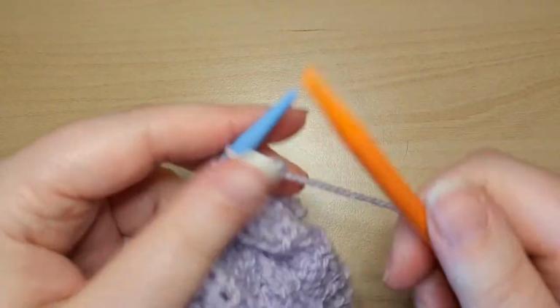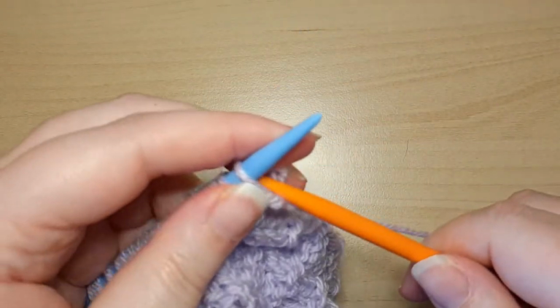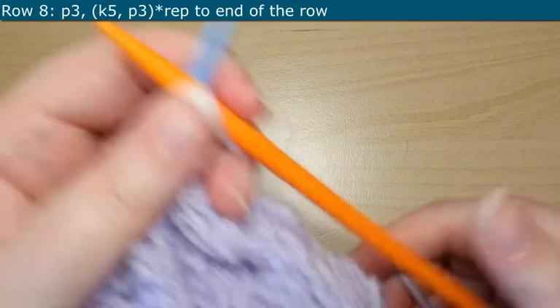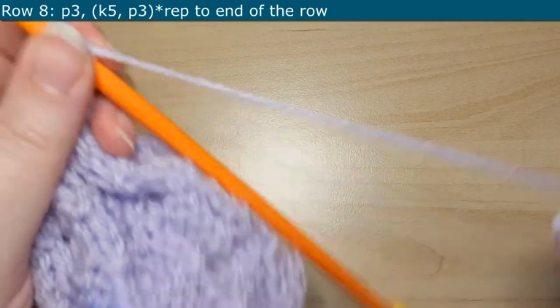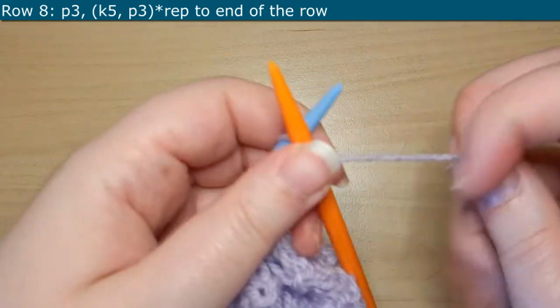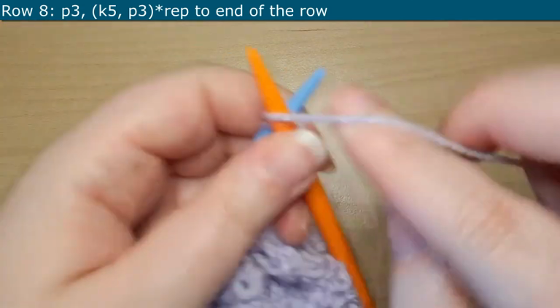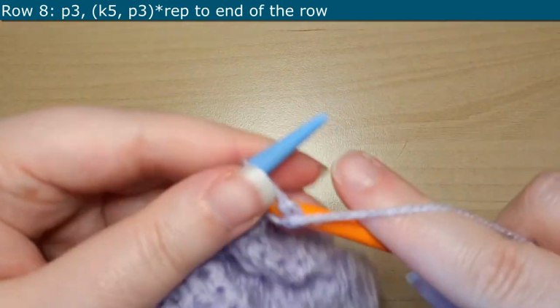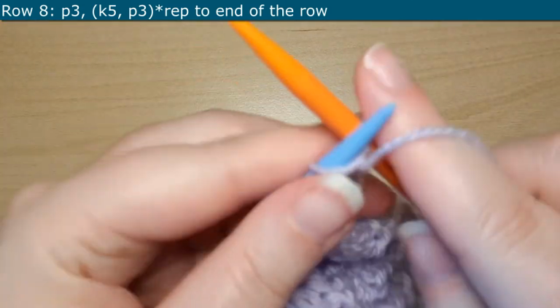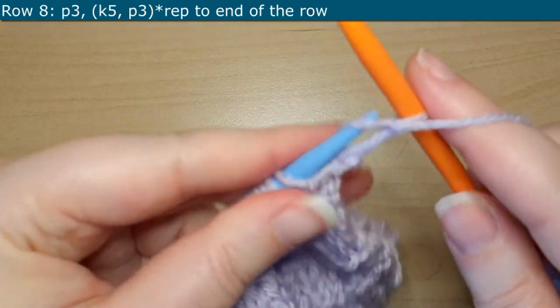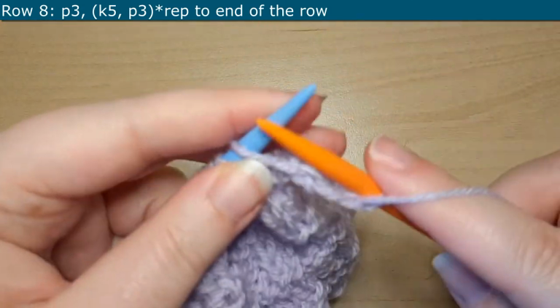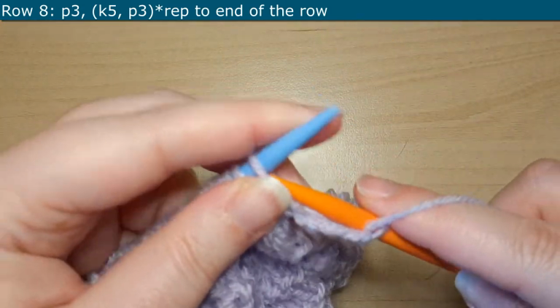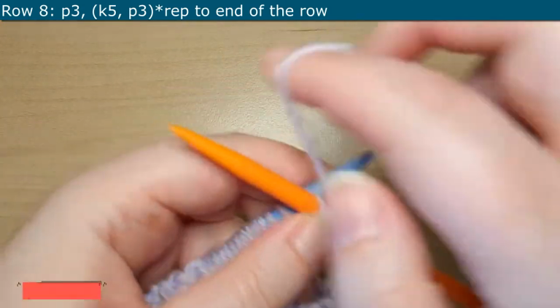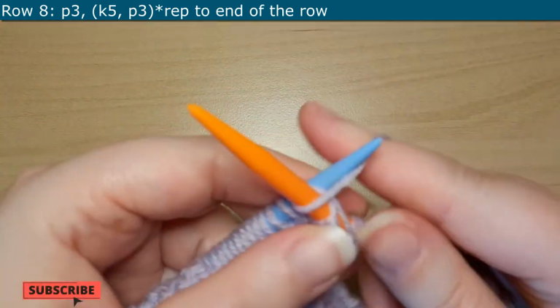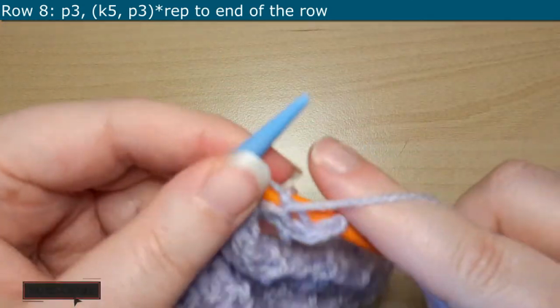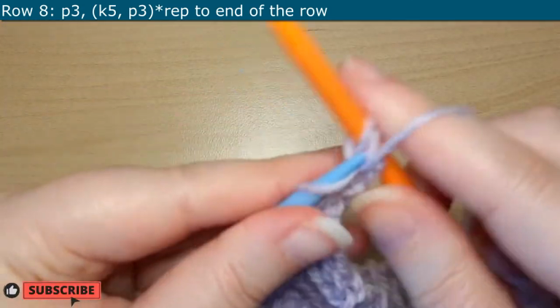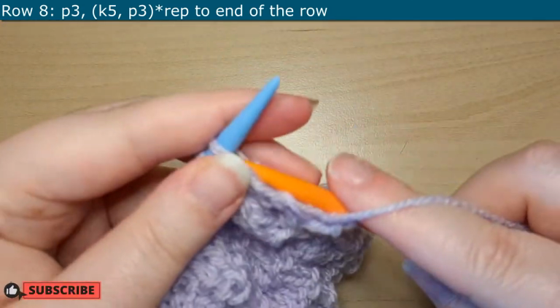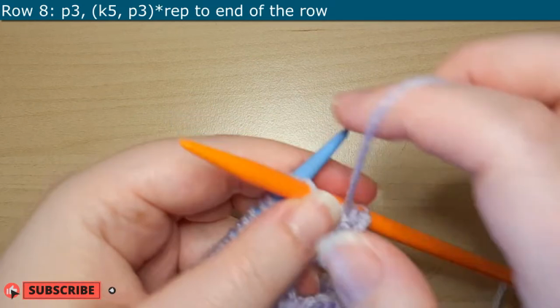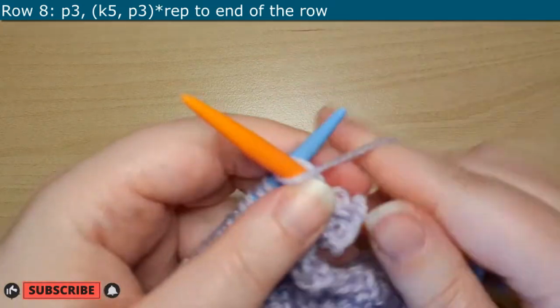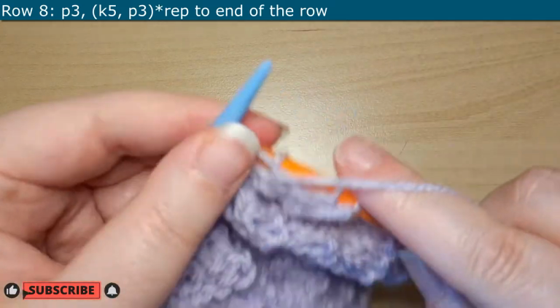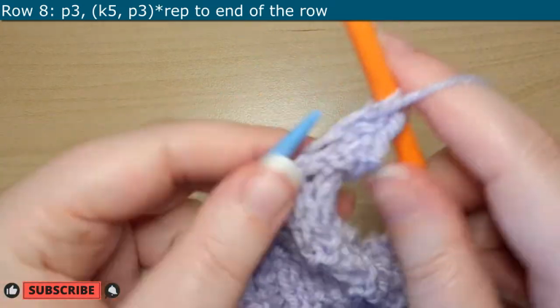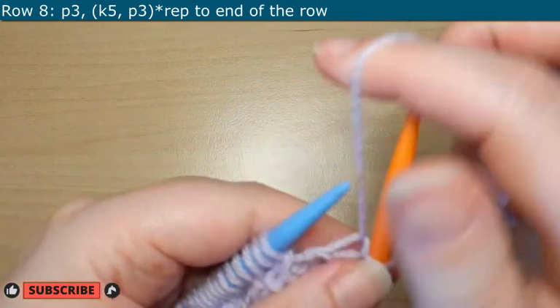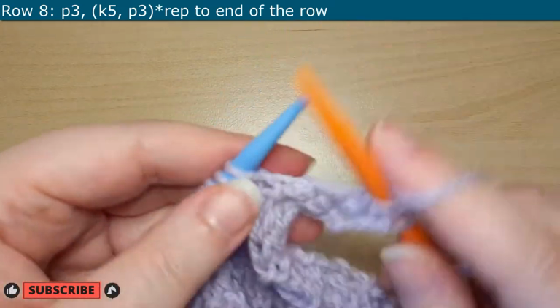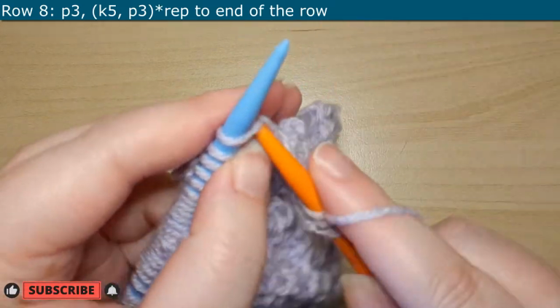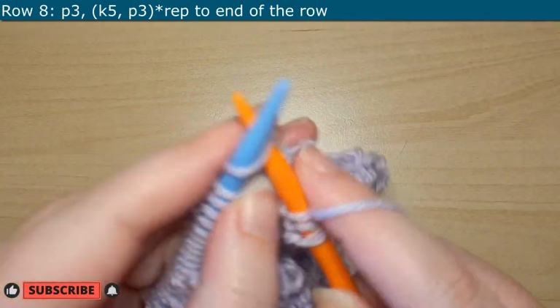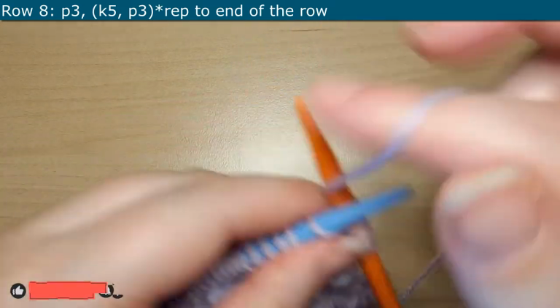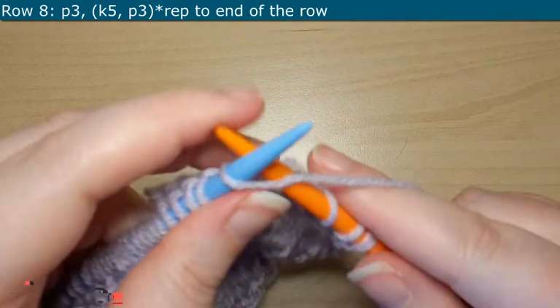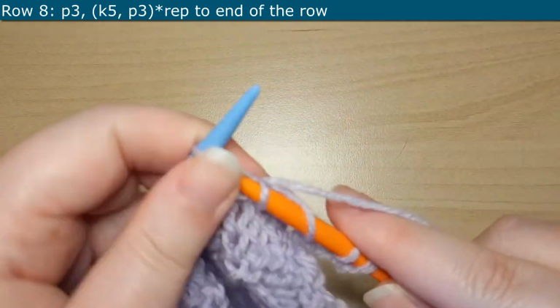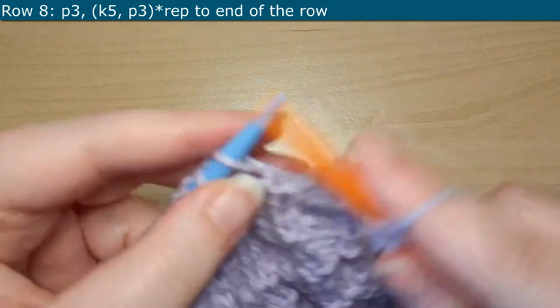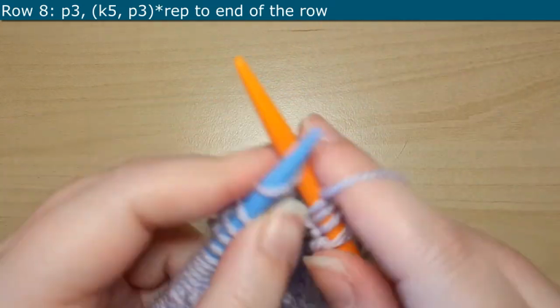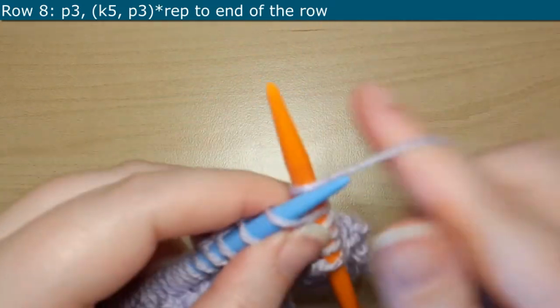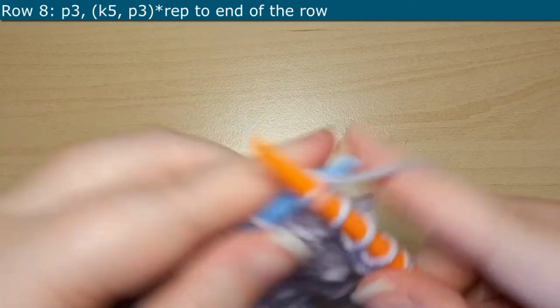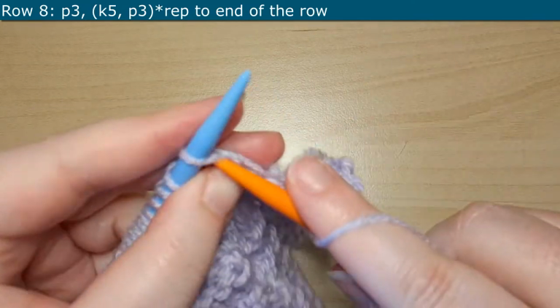So here we are on Row 8. You are going to start off by purling 3, and then you'll jump into a repeat of knitting 5 and then purling 3. You'll repeat that all the way until the end of the row.